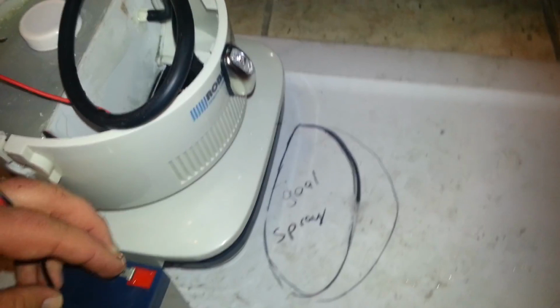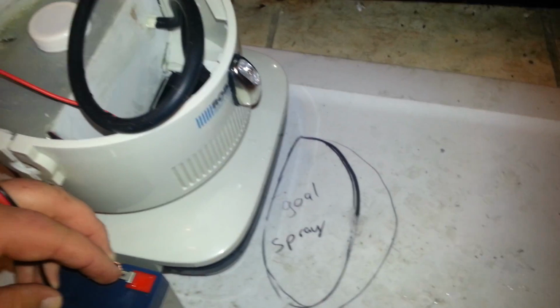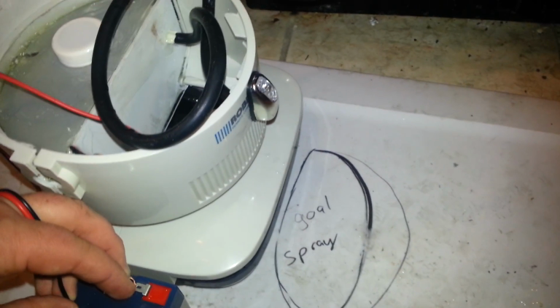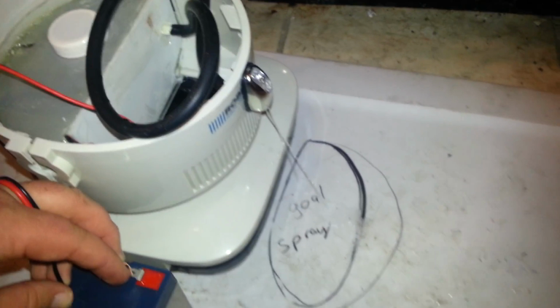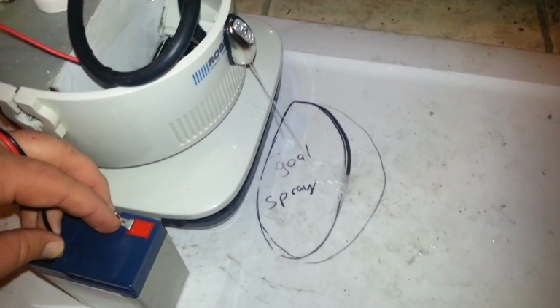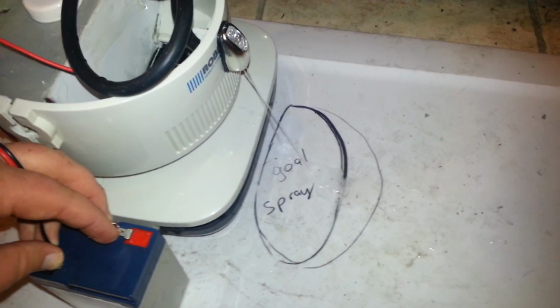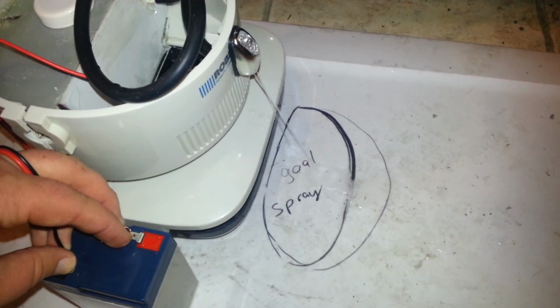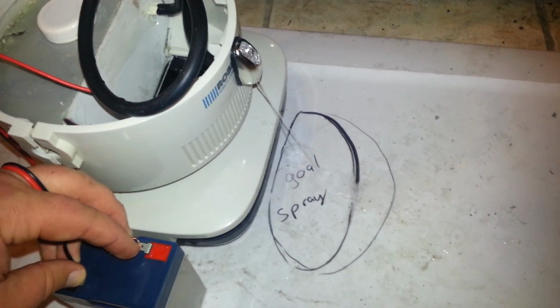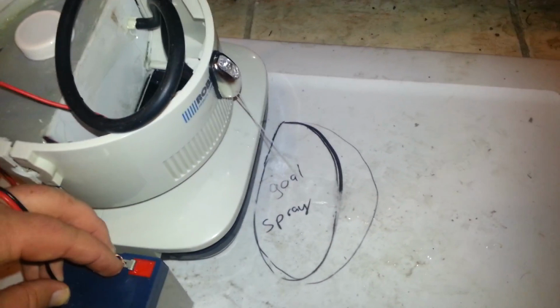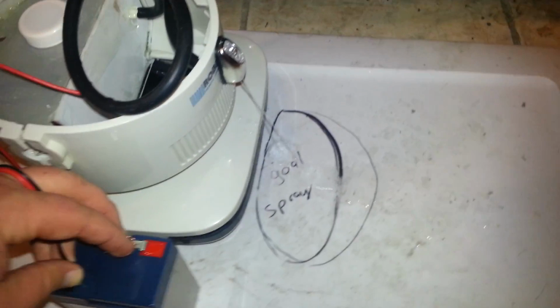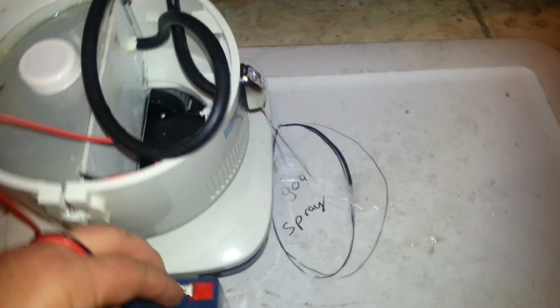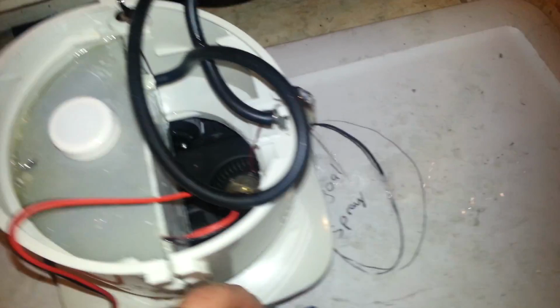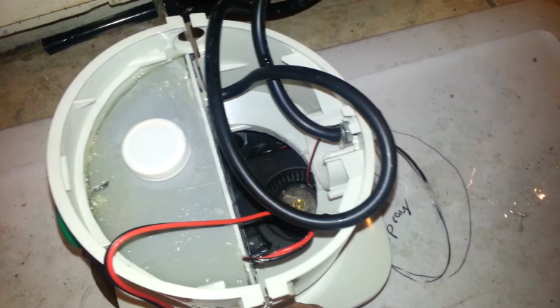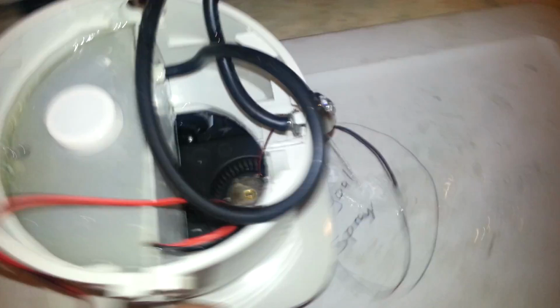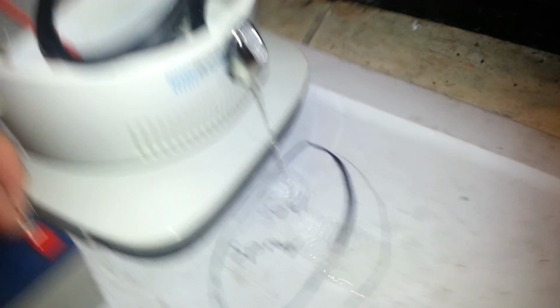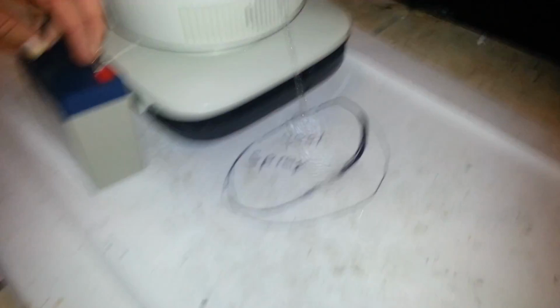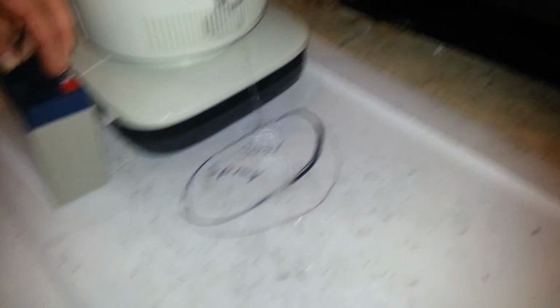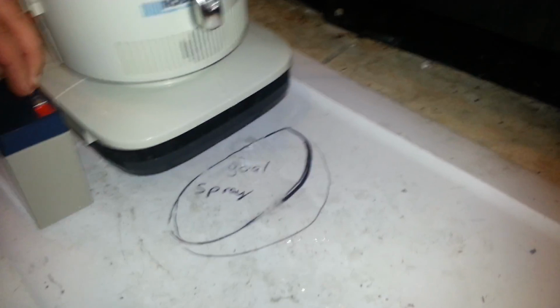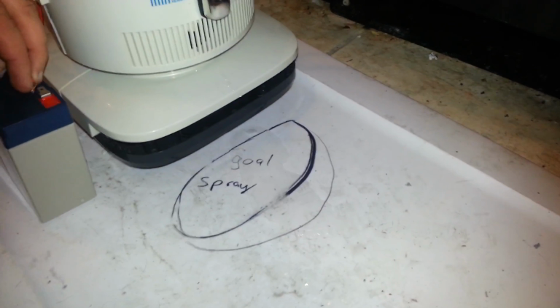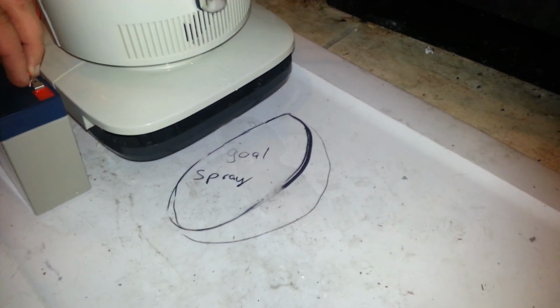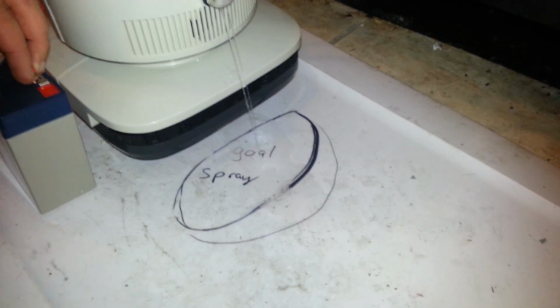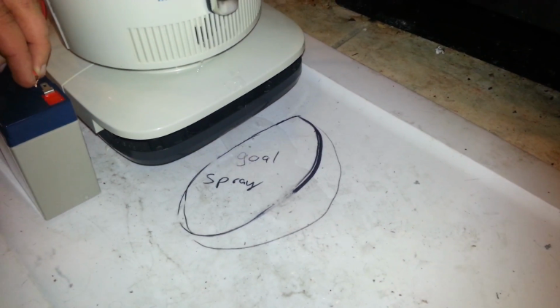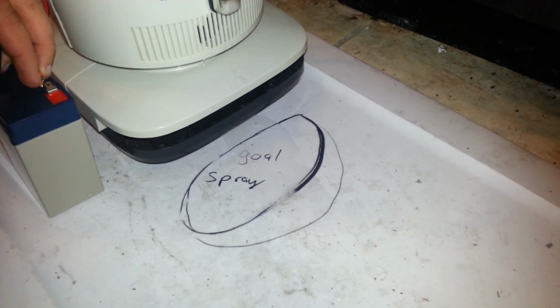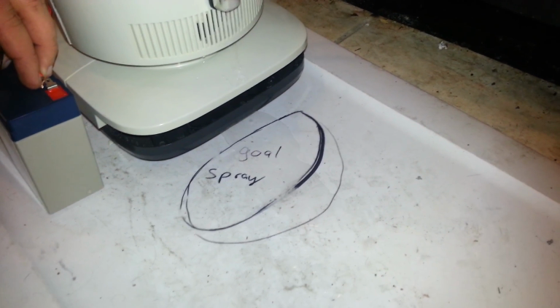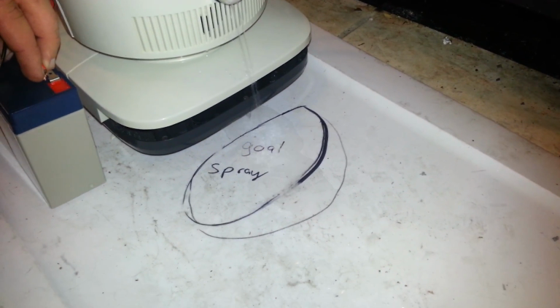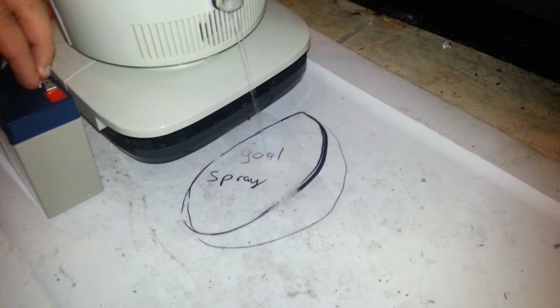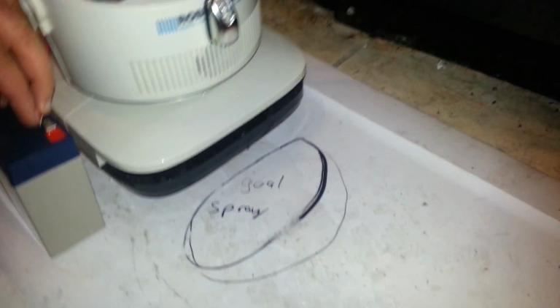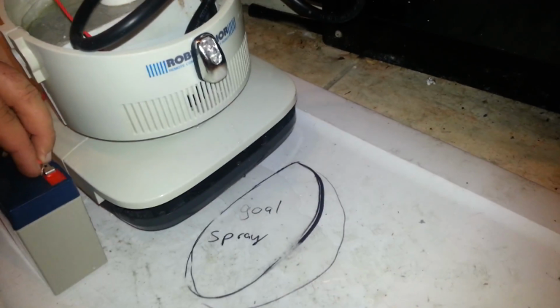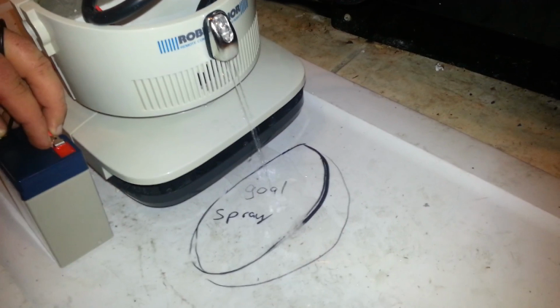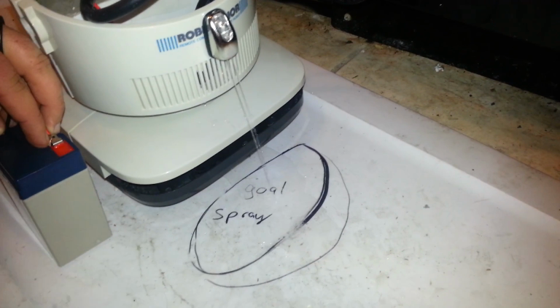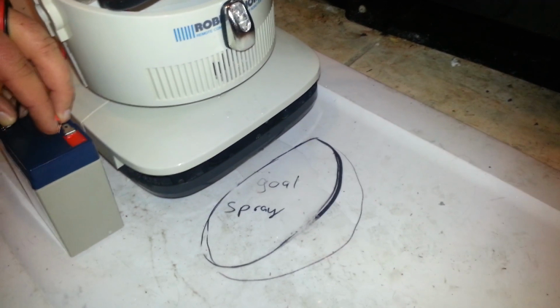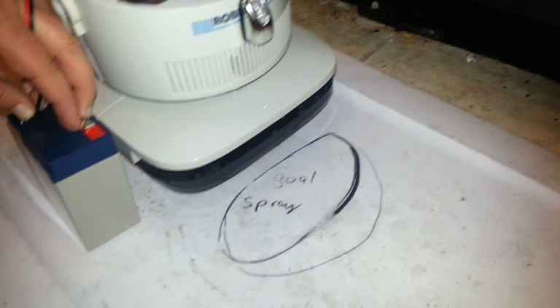Let's see how it works. And that, my friends, is money. All right. Looks good.